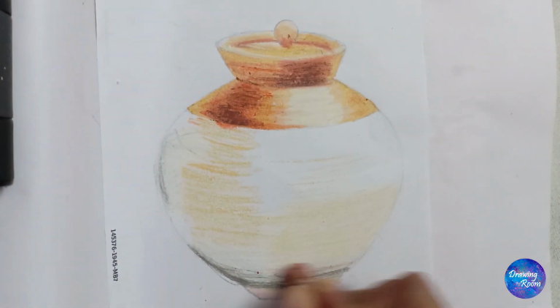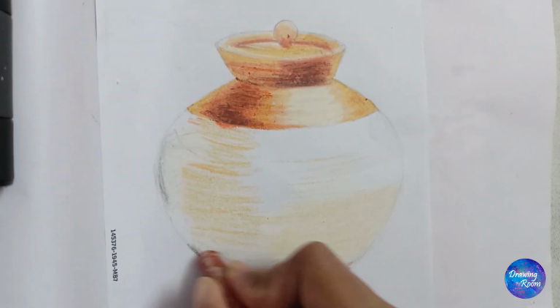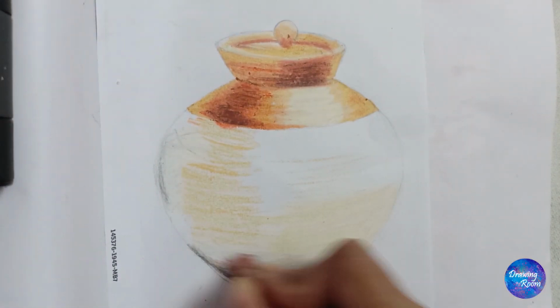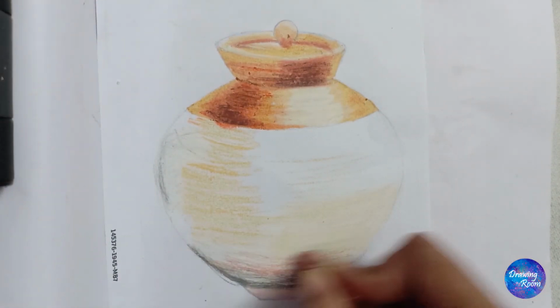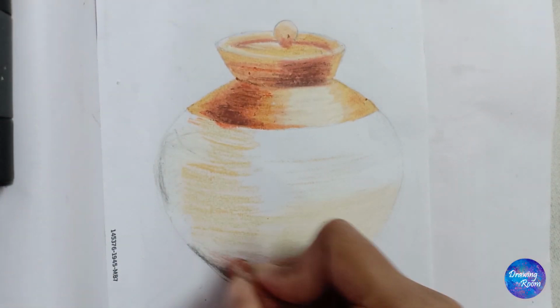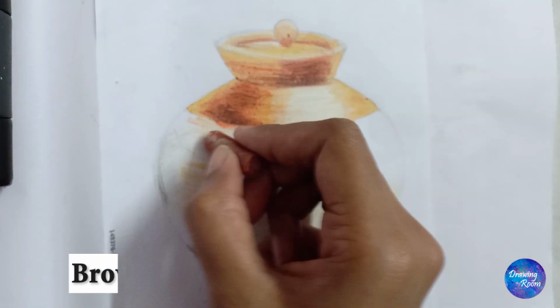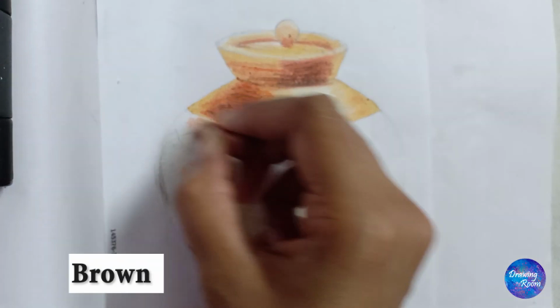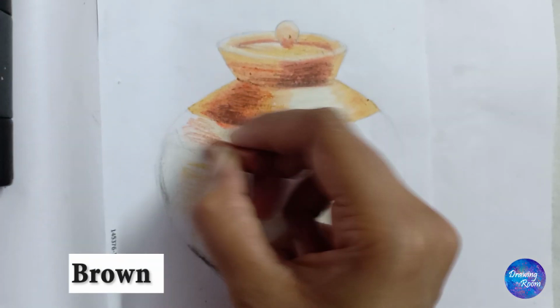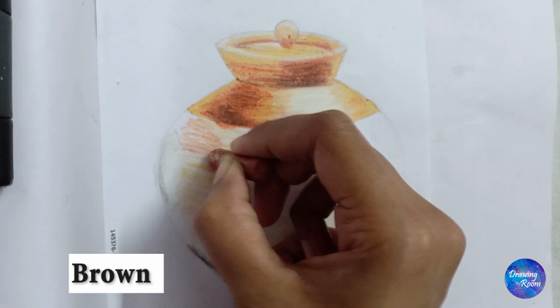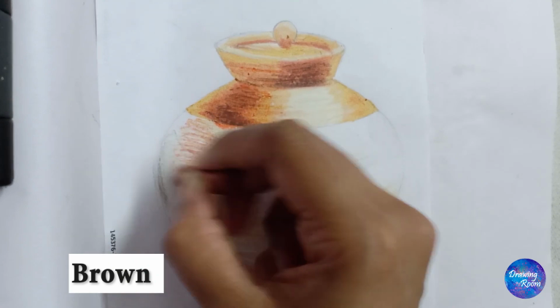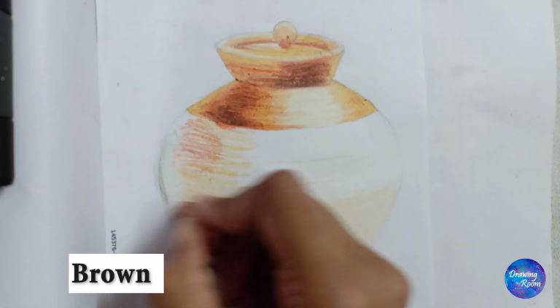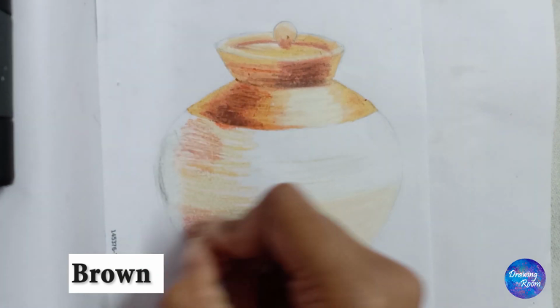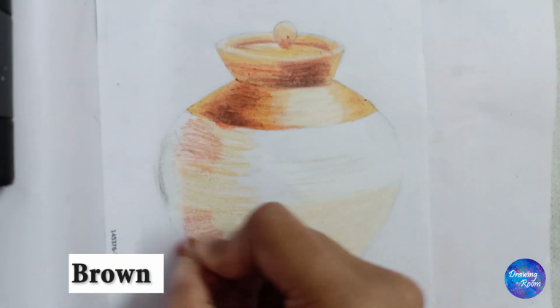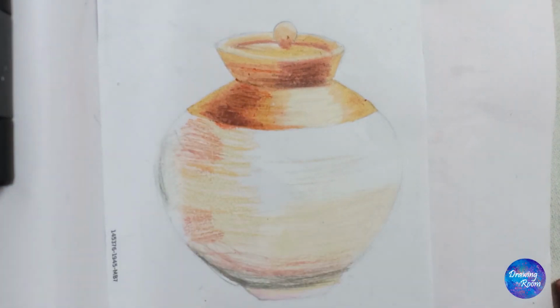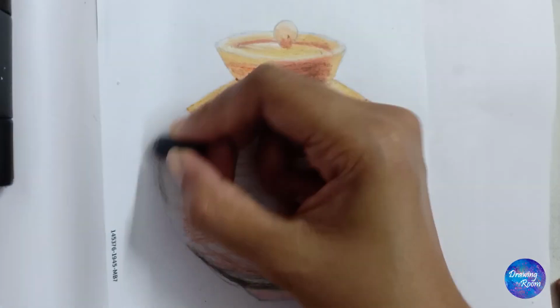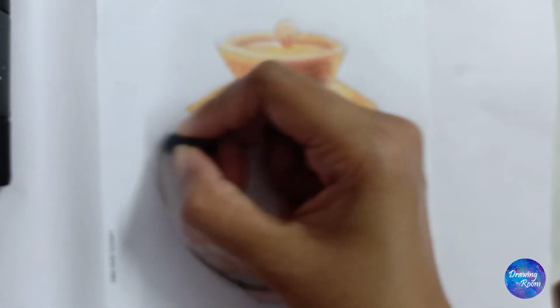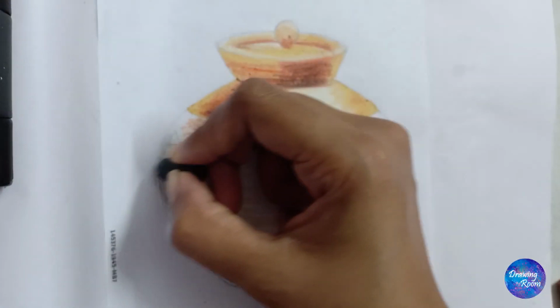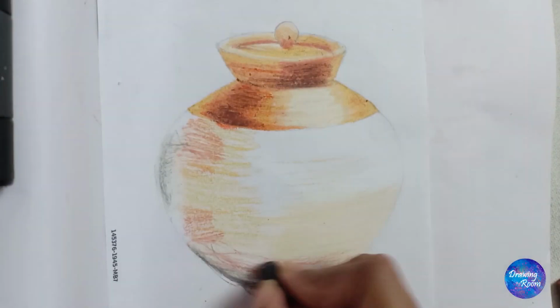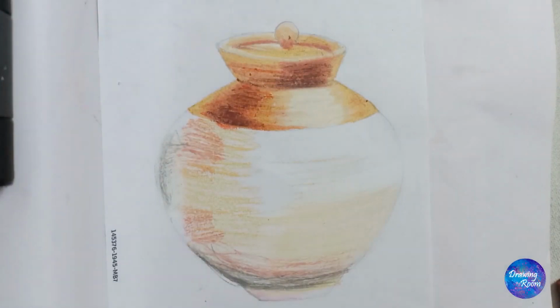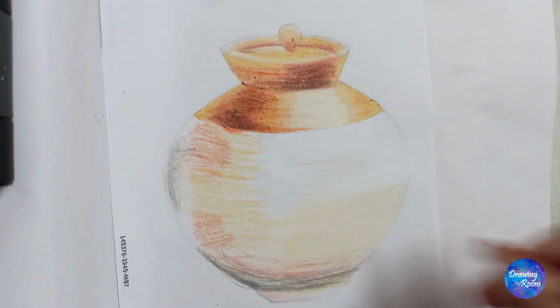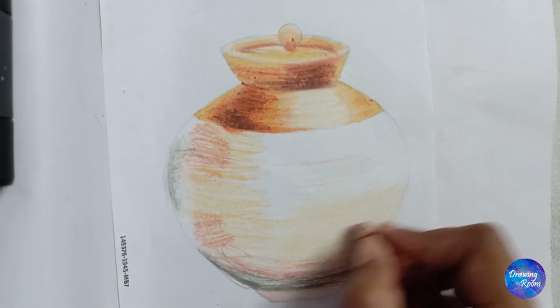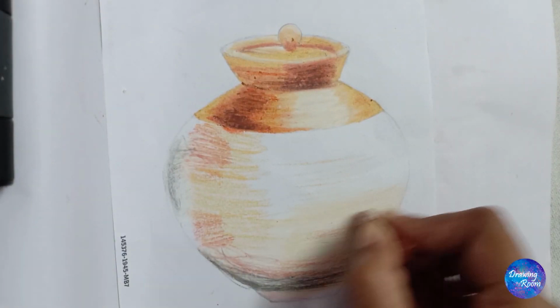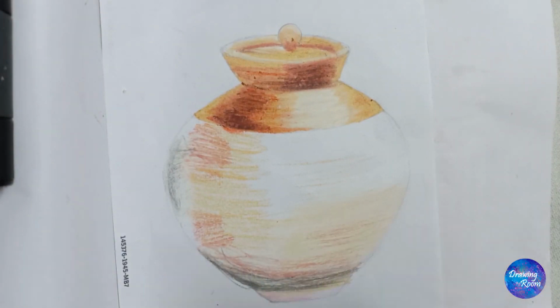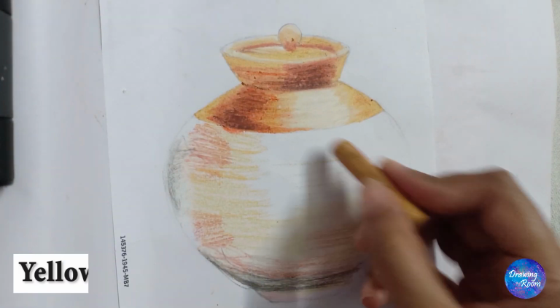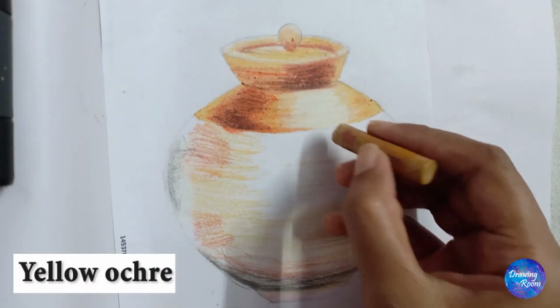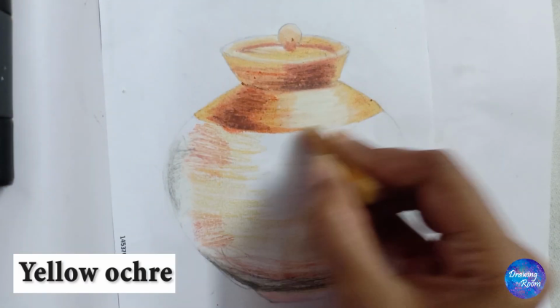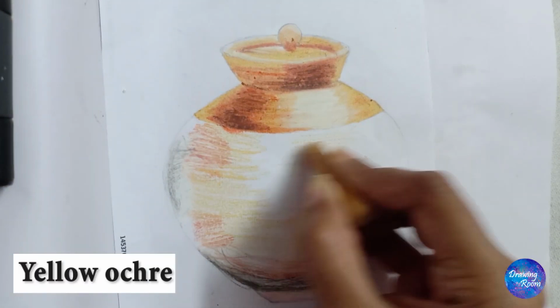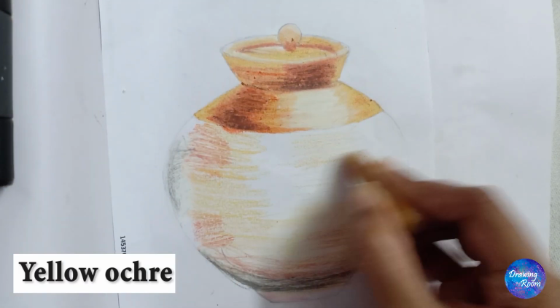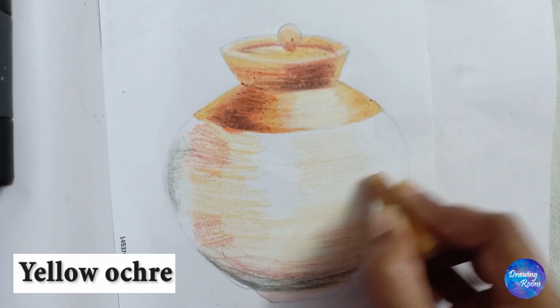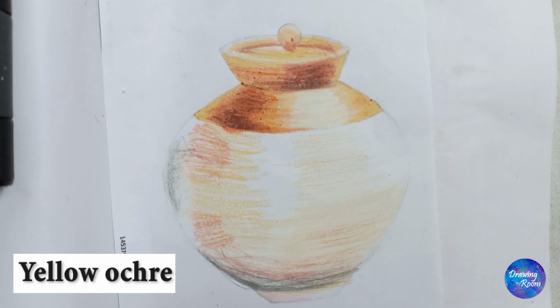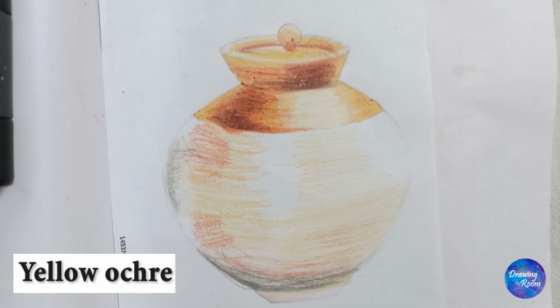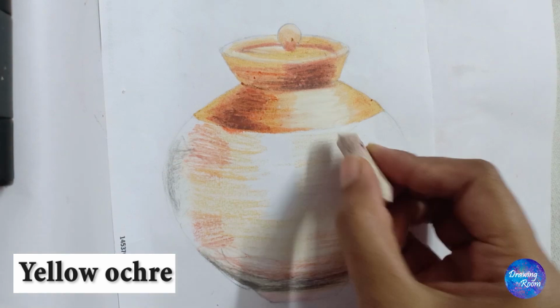Now I will just add ochre color or buff color and brown color on the areas which I want to show as a little dark.